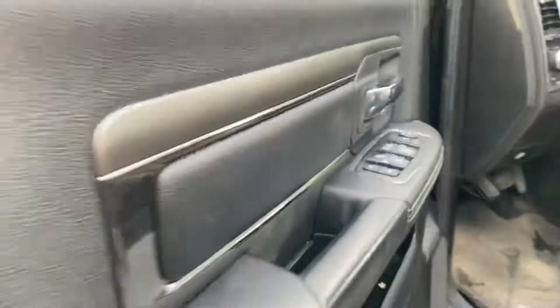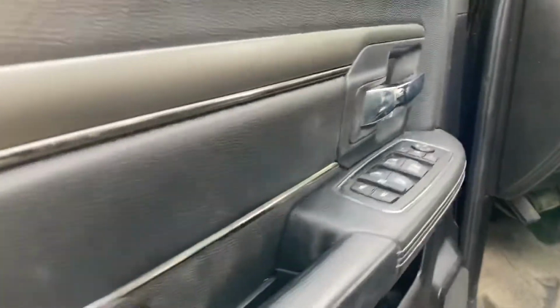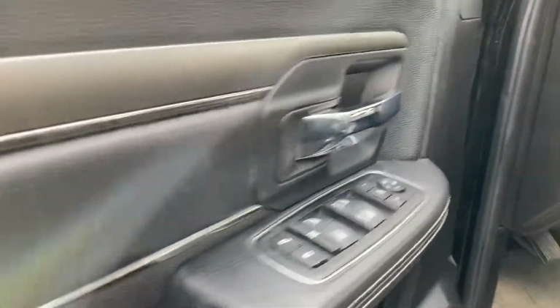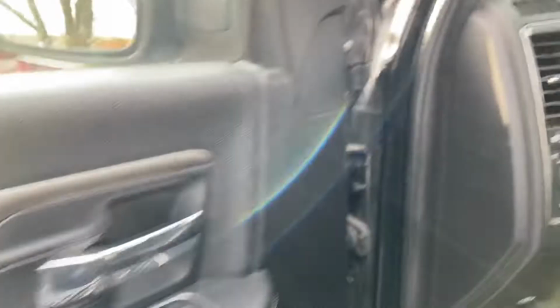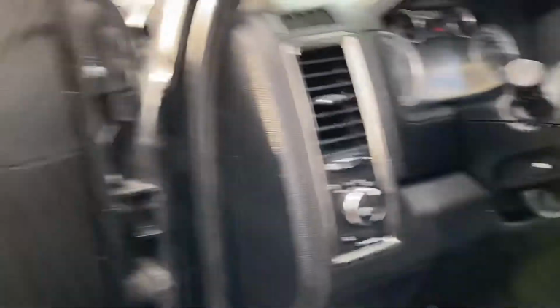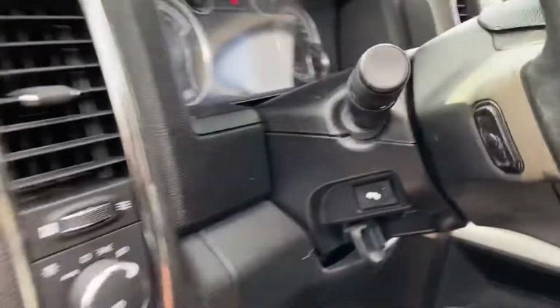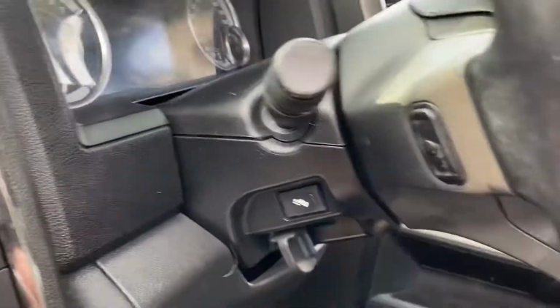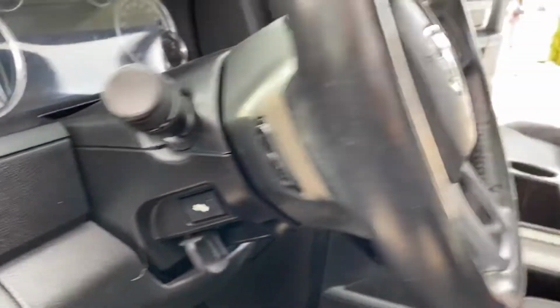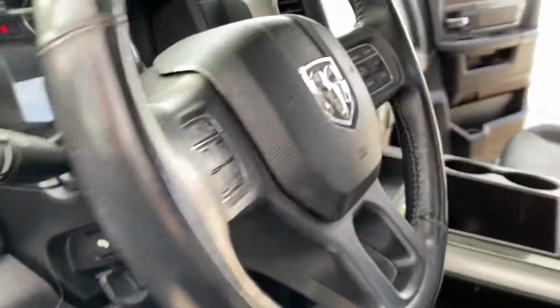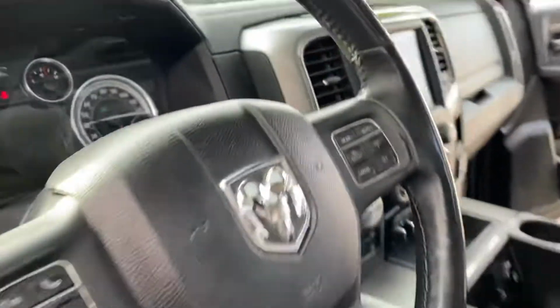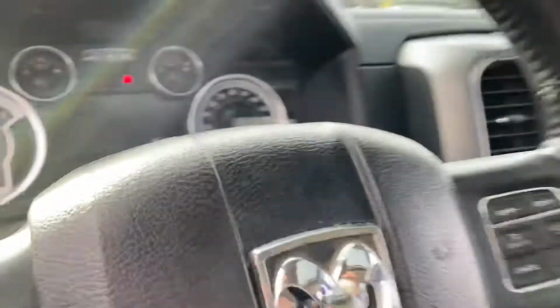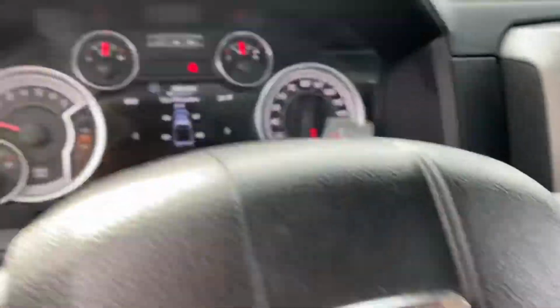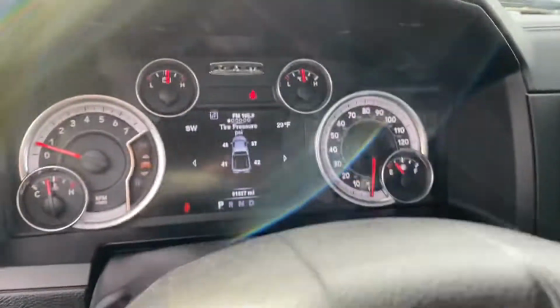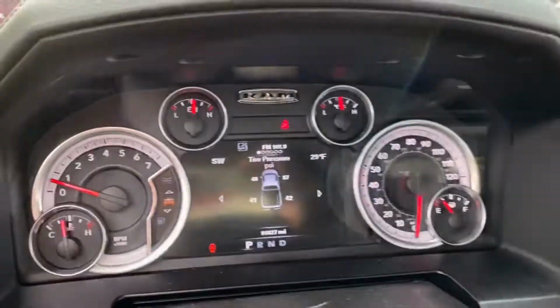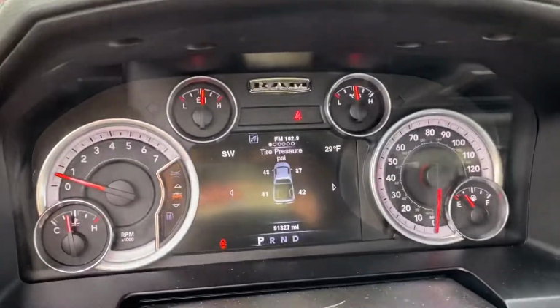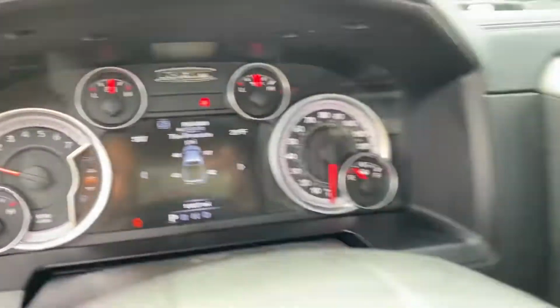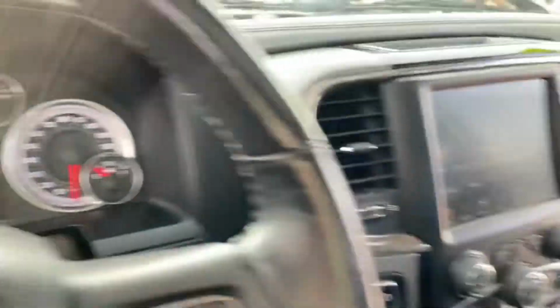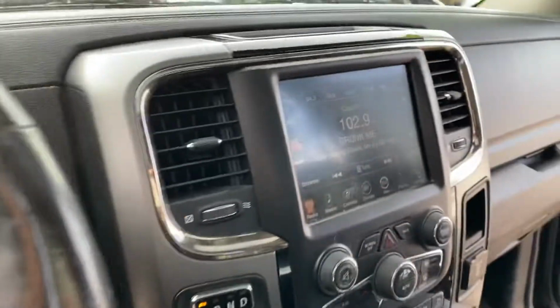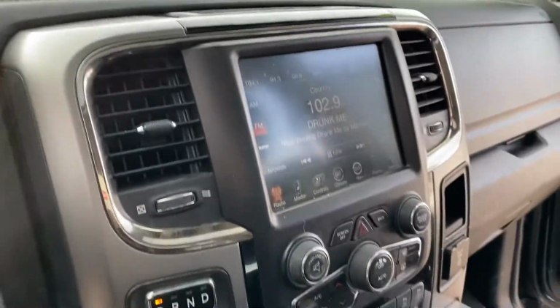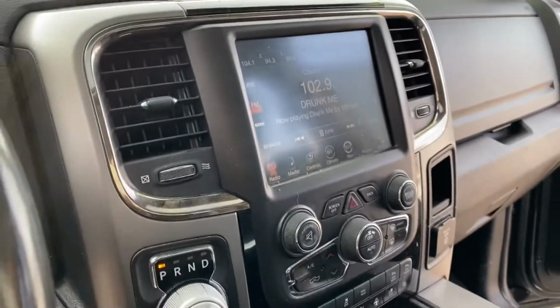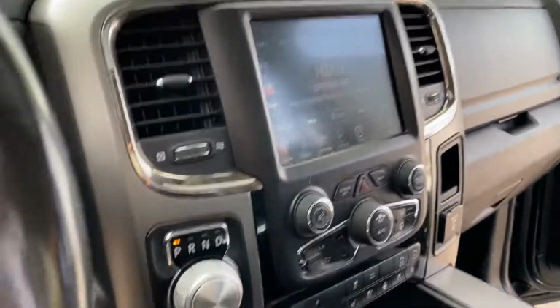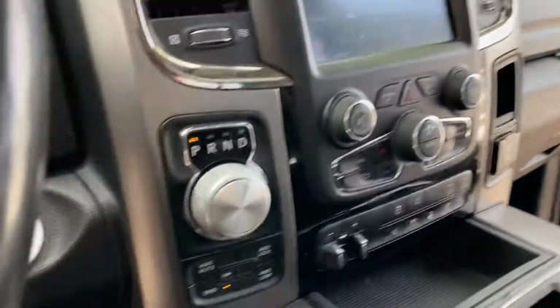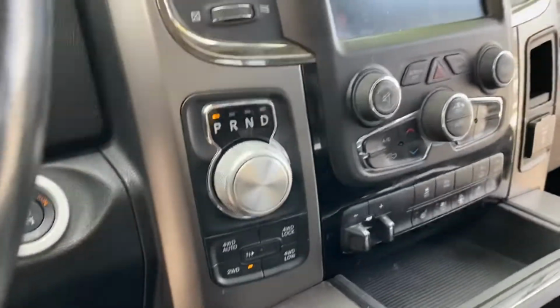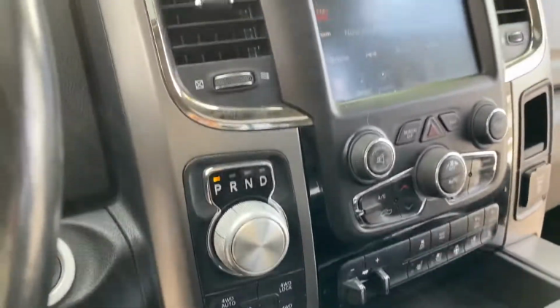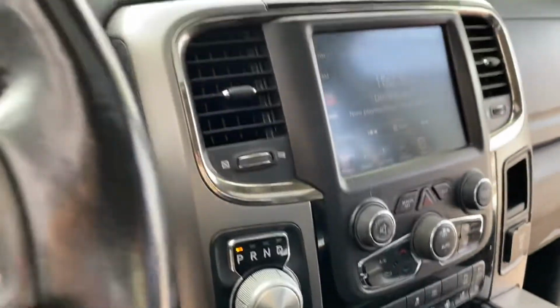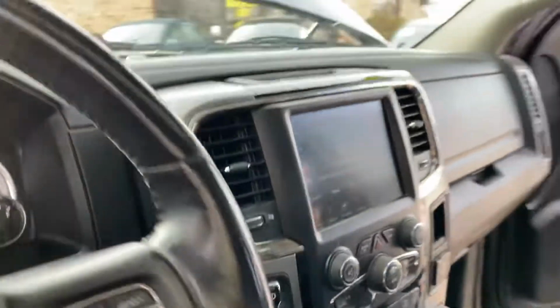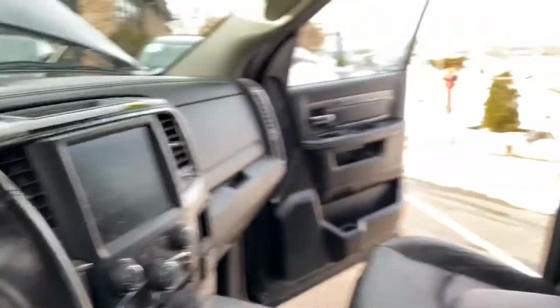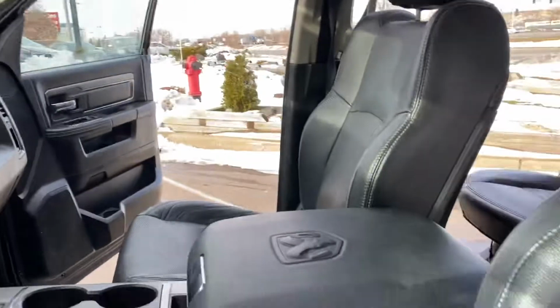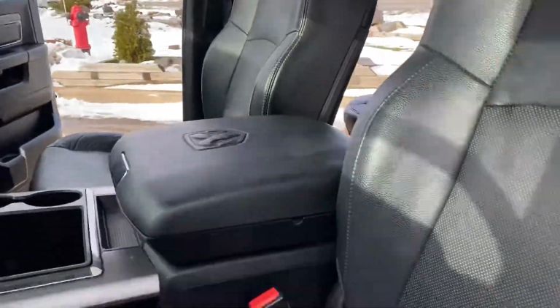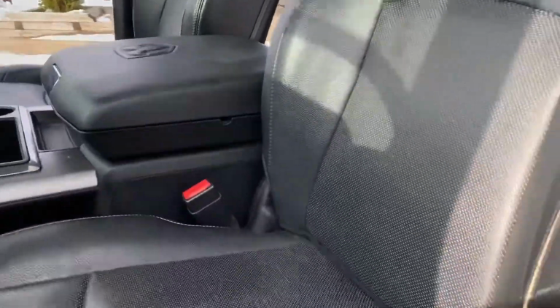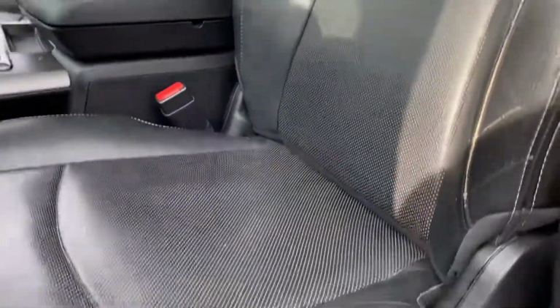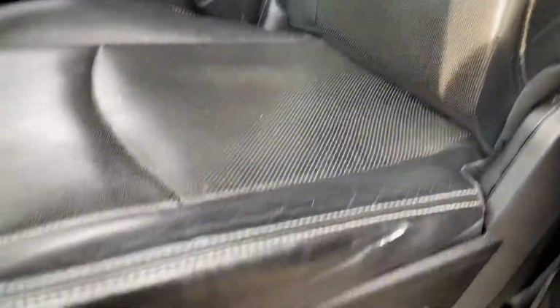Every option this vehicle has, including adjustable foot pedals. No check engine, no airbag light, not even a low tire light on. Push-button start. Rotary dial for the transmission.